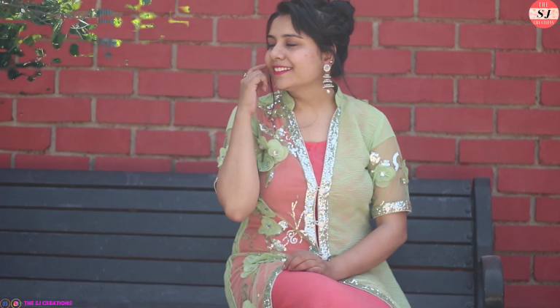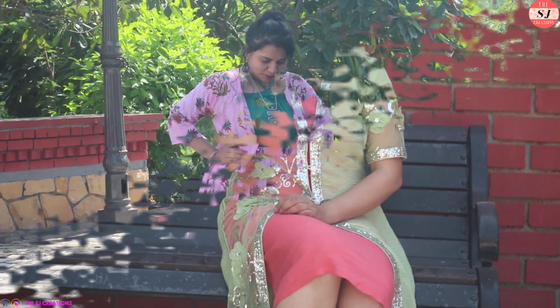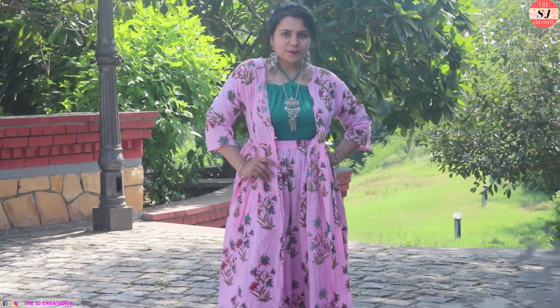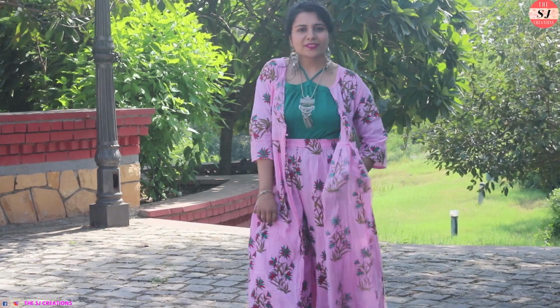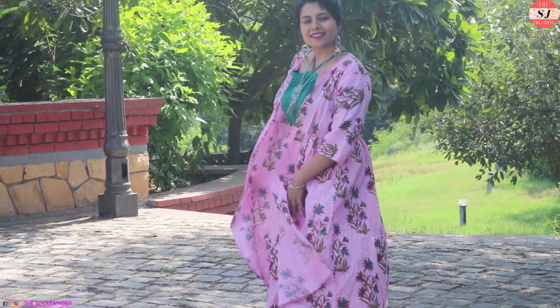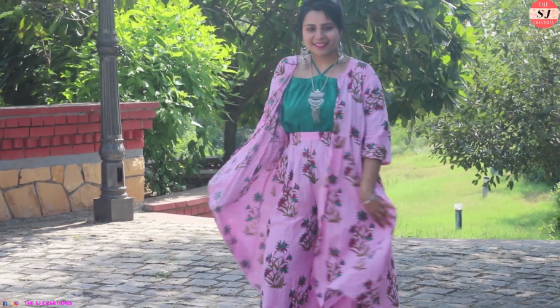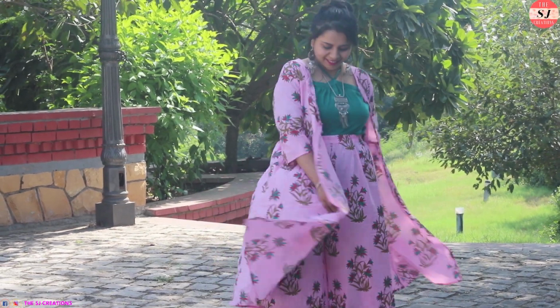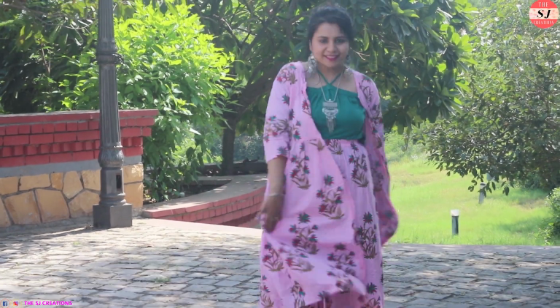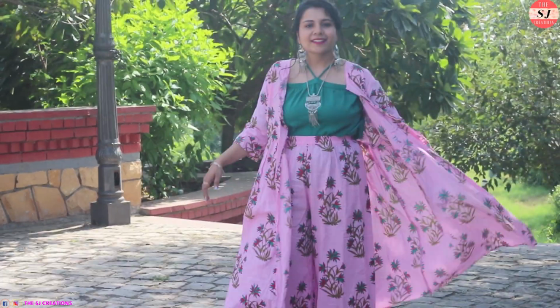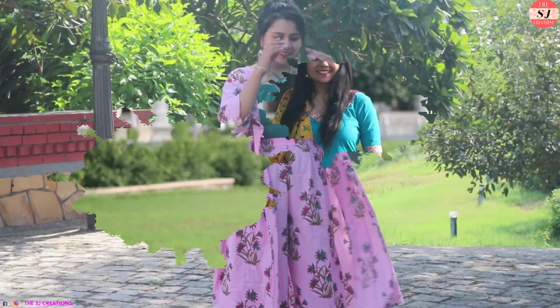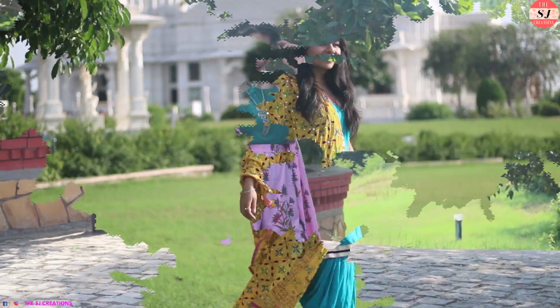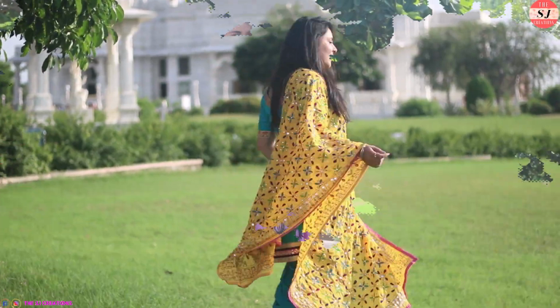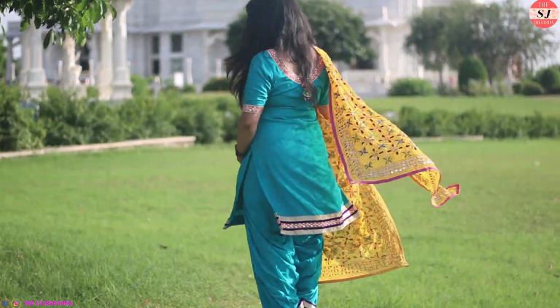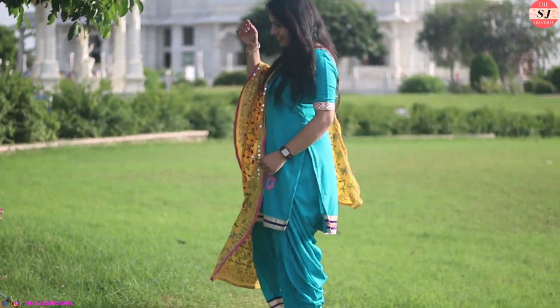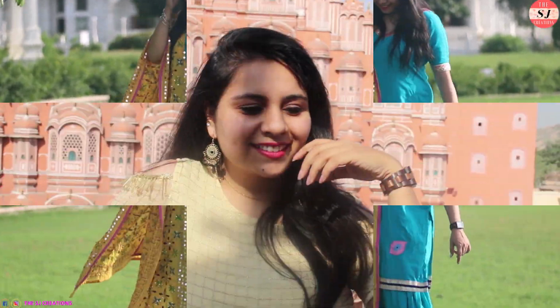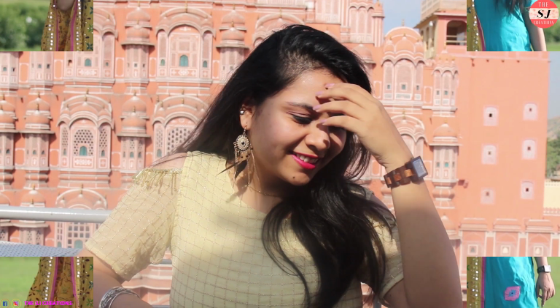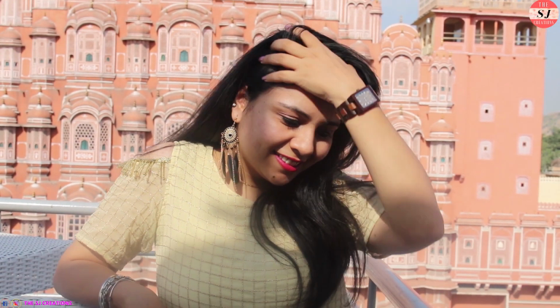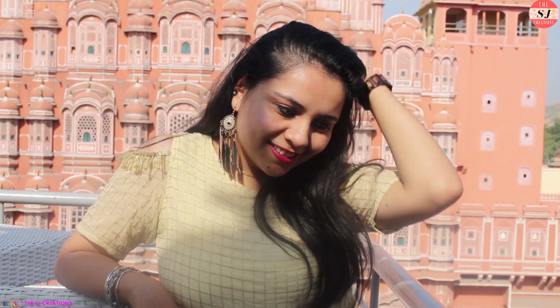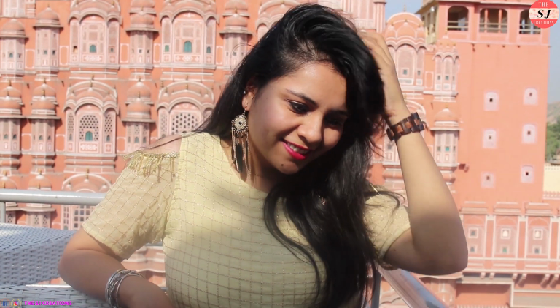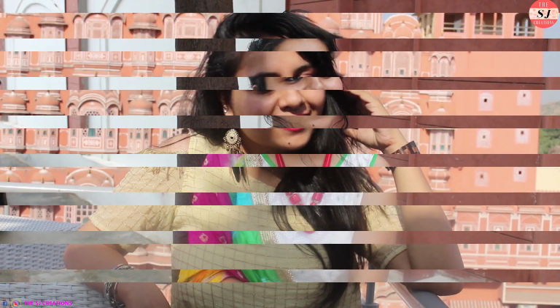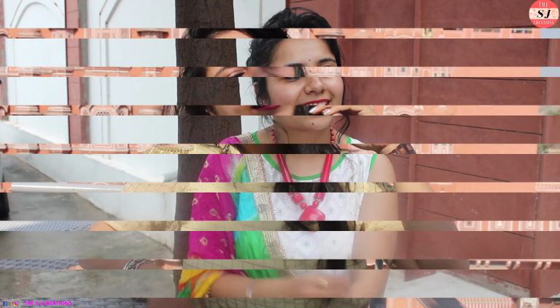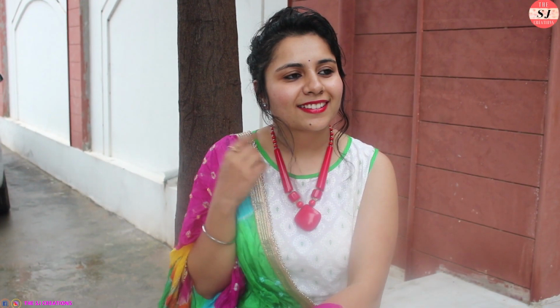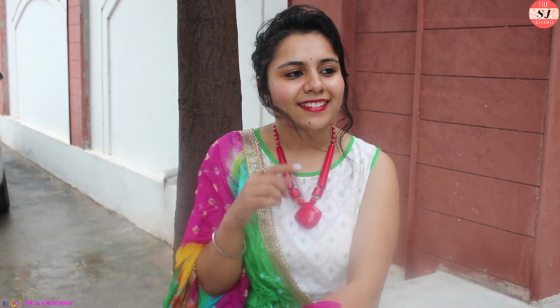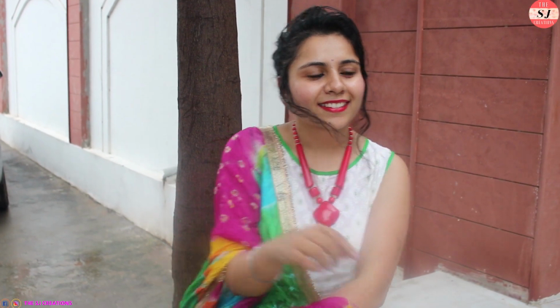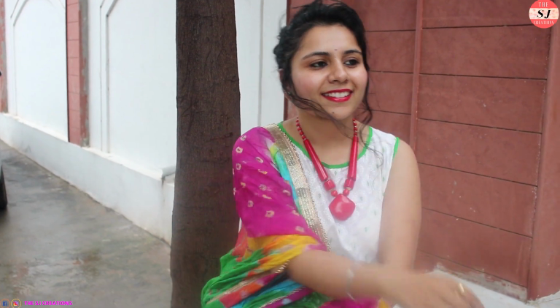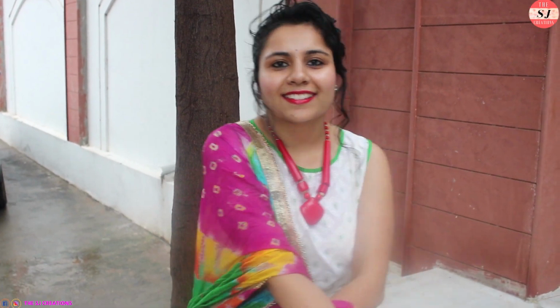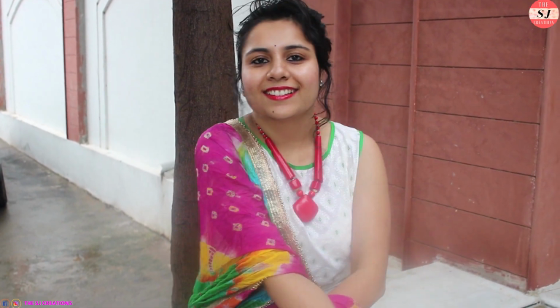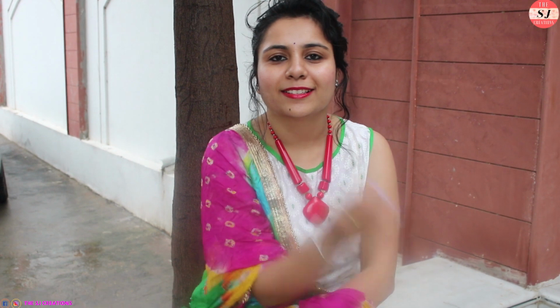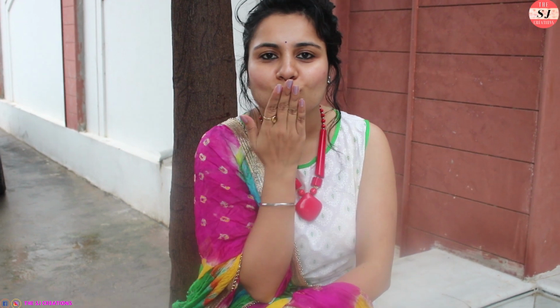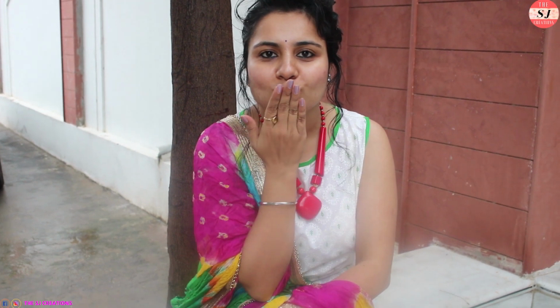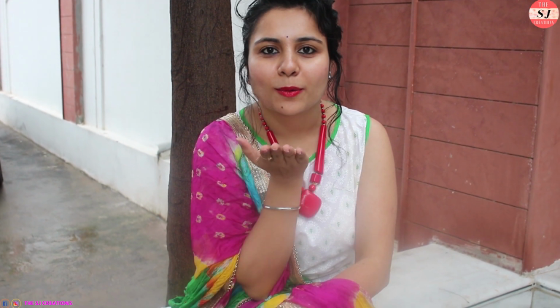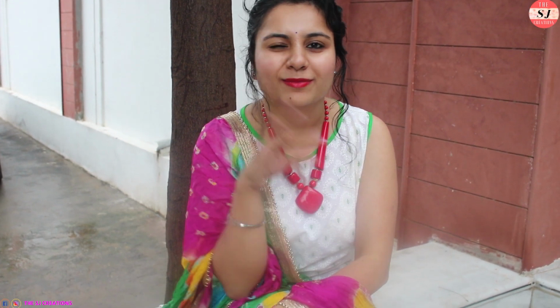So that completes all my 9 outfits for 9 days of Navratri. Do tell me in the comment section below which look is your favourite and how you would like to dress up for Garba. I'll see you in my next festive video — until then, be creative and be stylish. Bye!